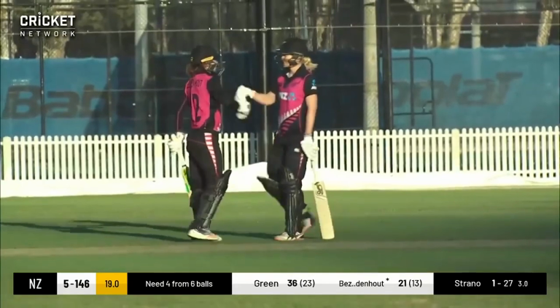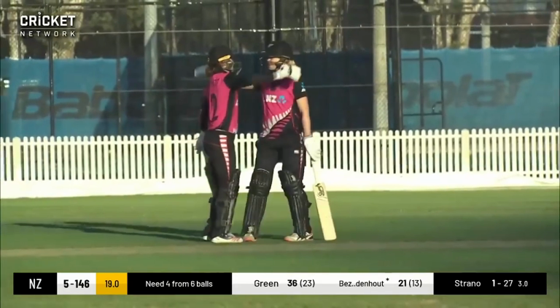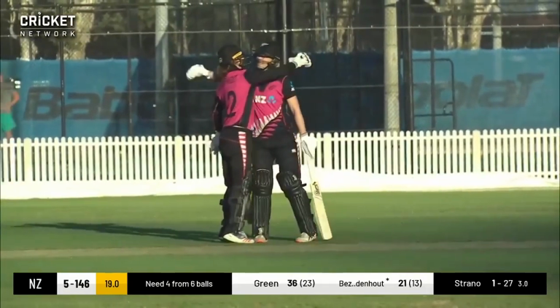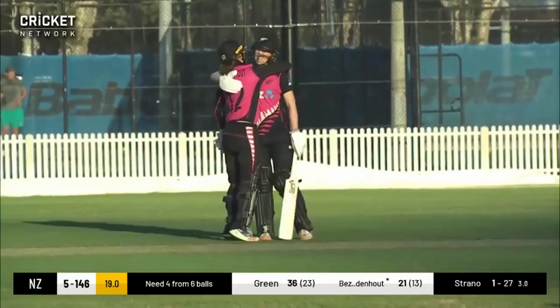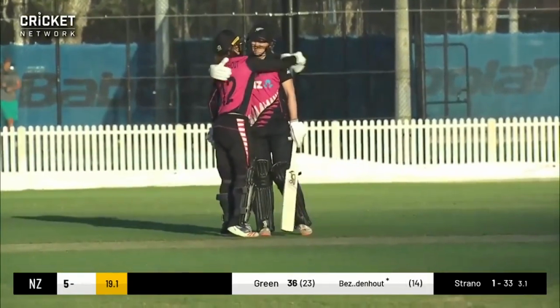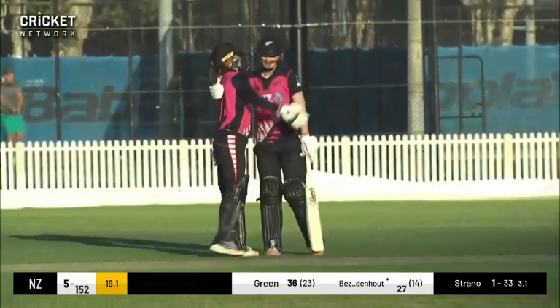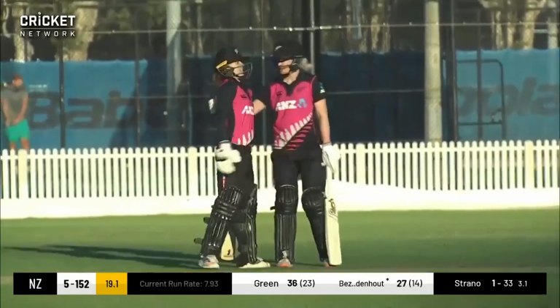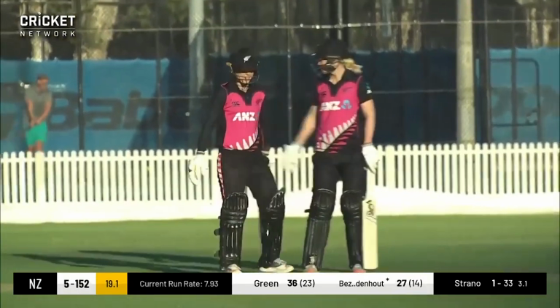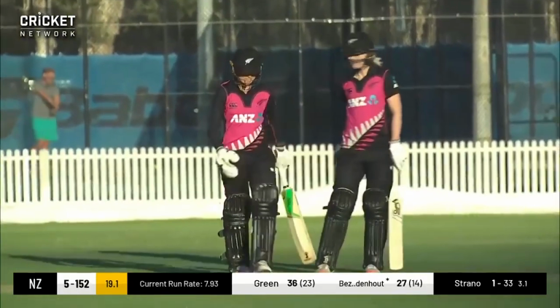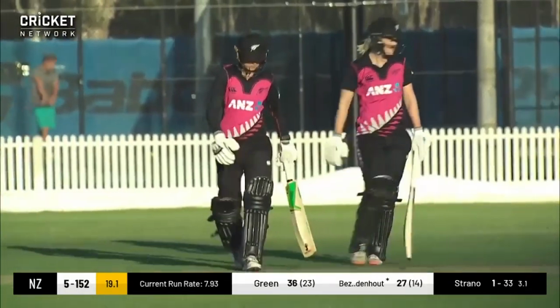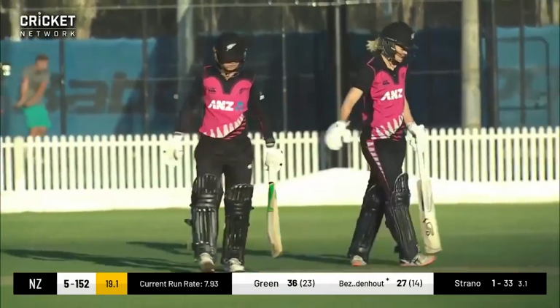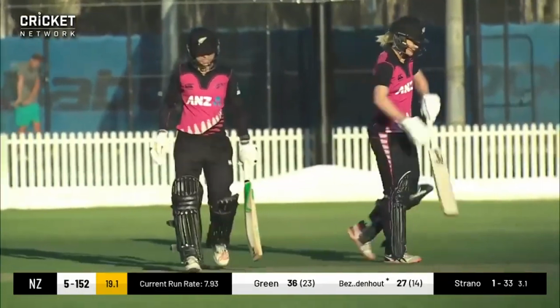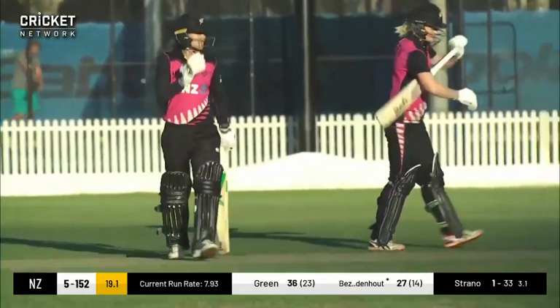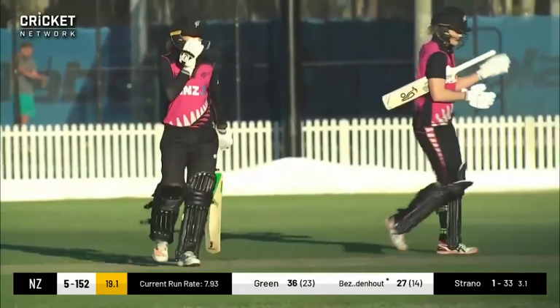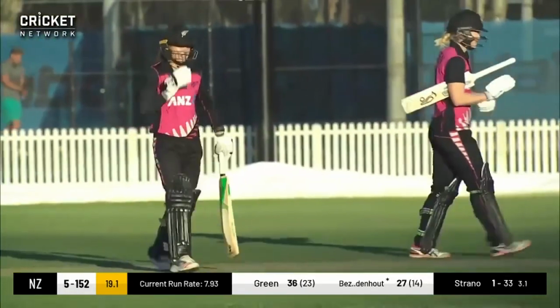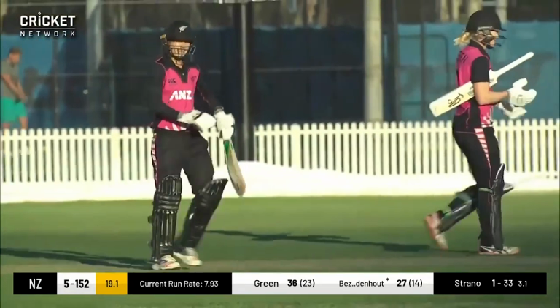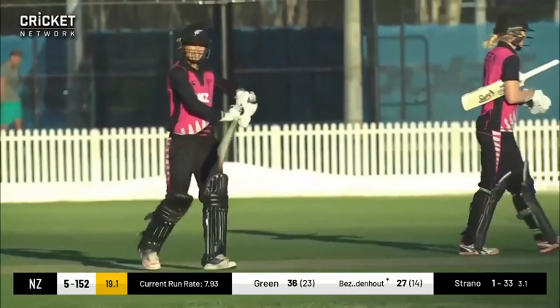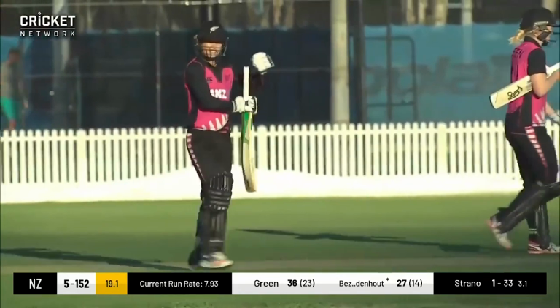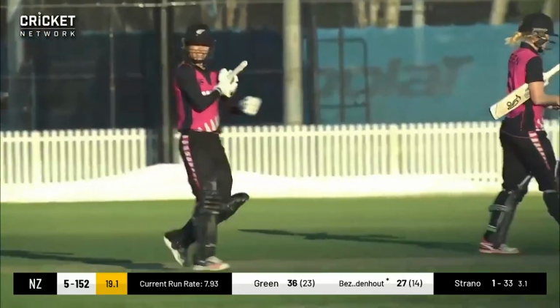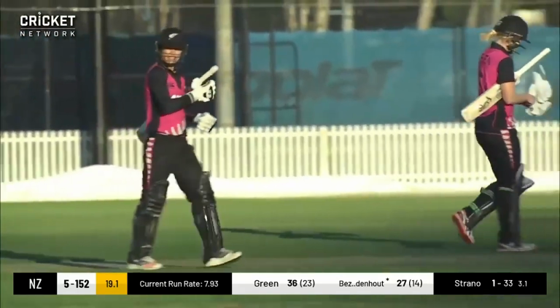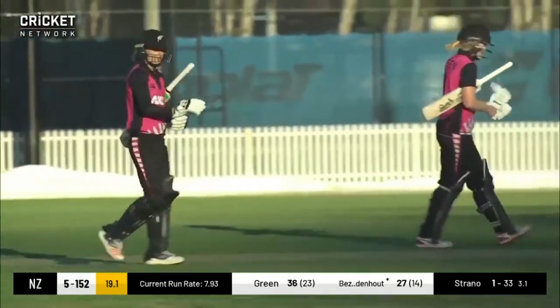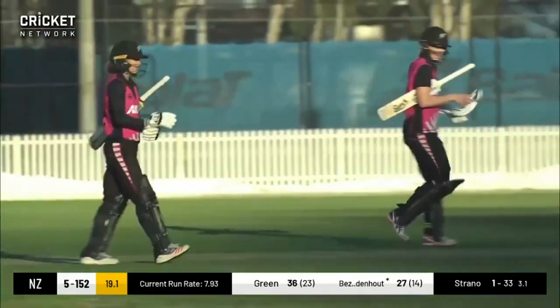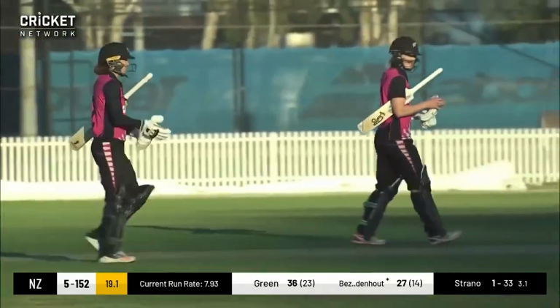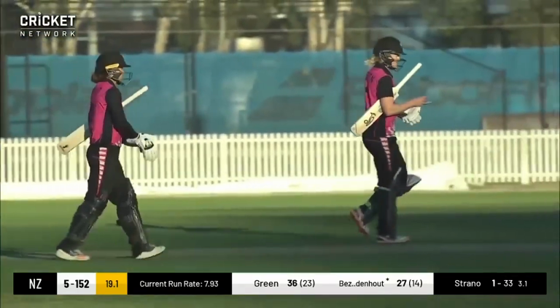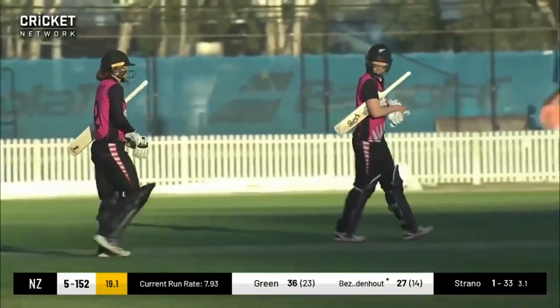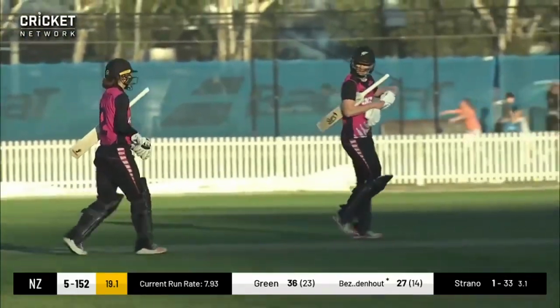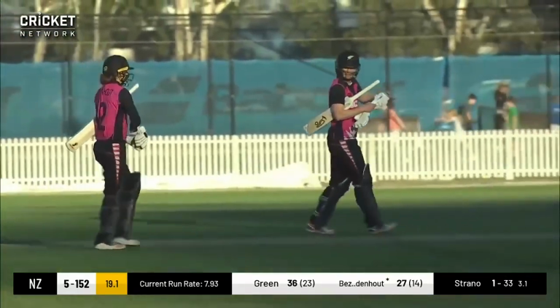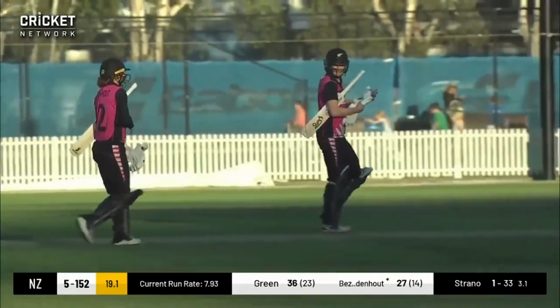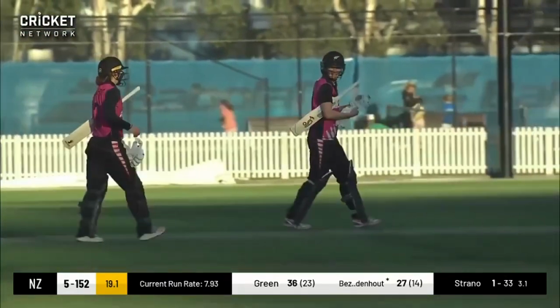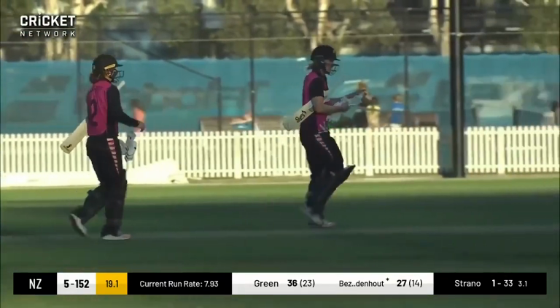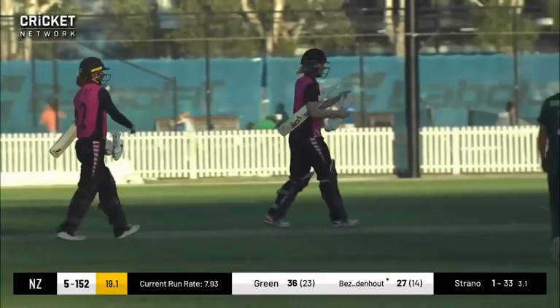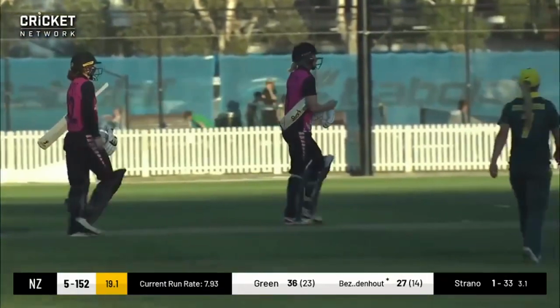What a finish there for the New Zealand White Ferns. Both Maddie Green and Bernadine Bezuidenhout — New Zealand wins.